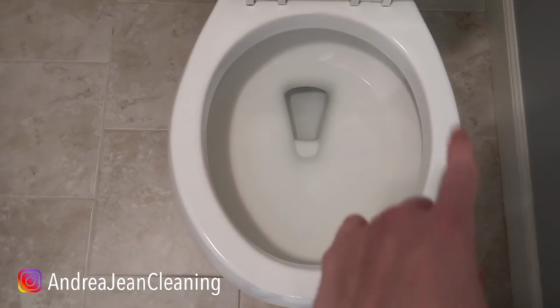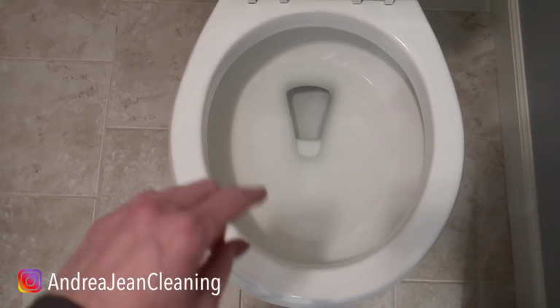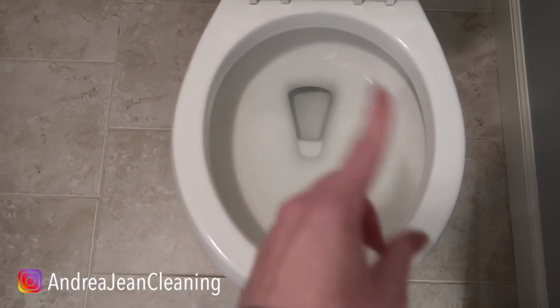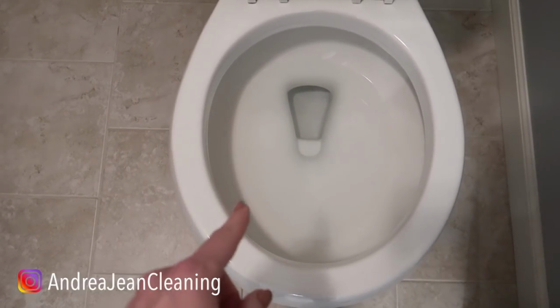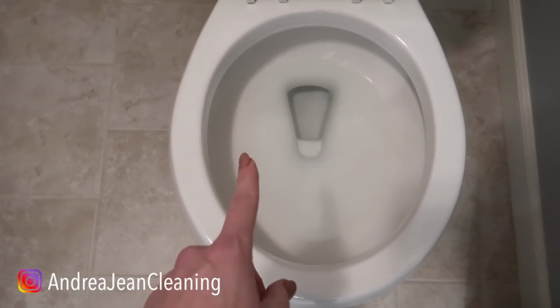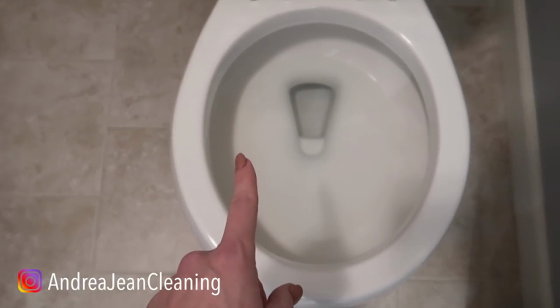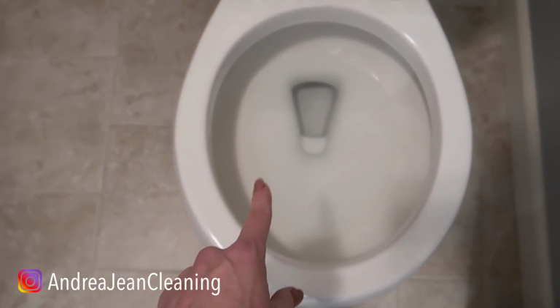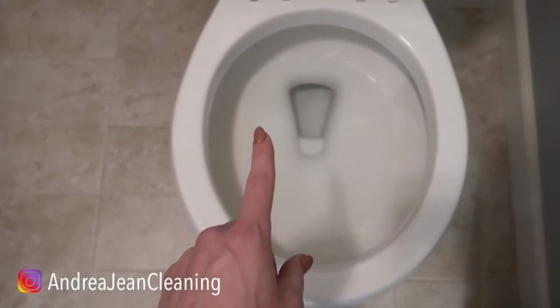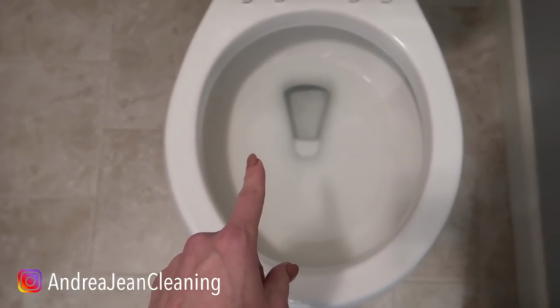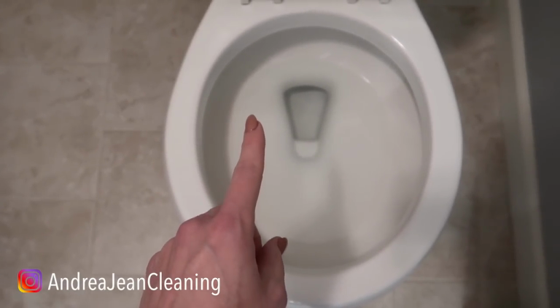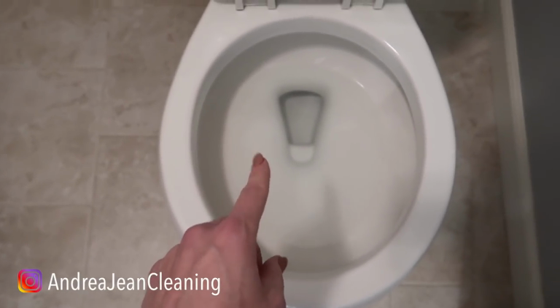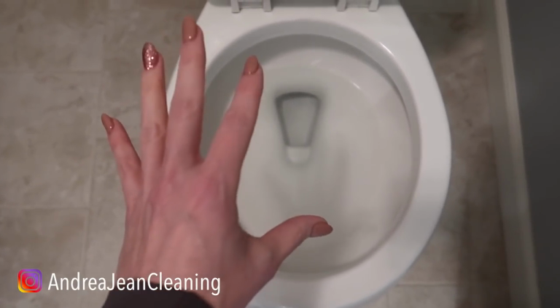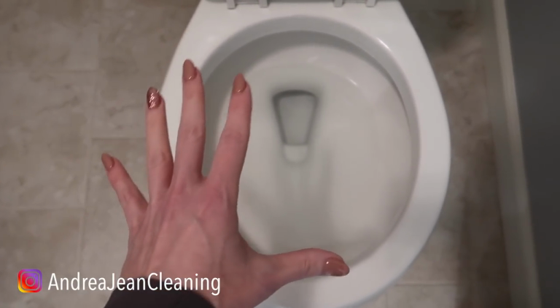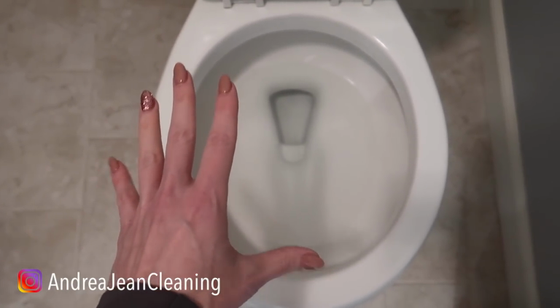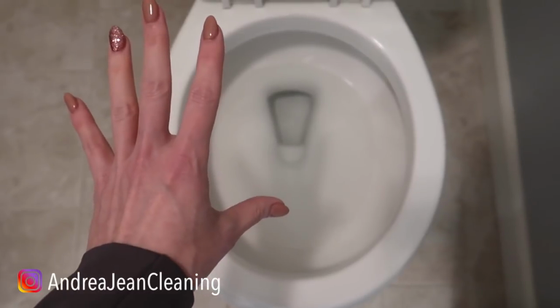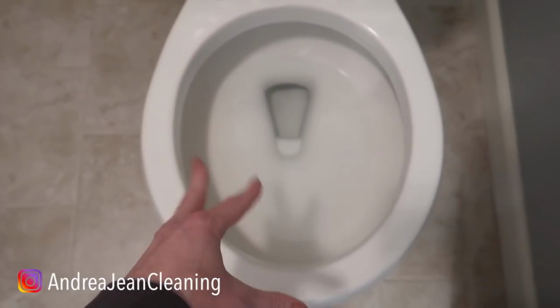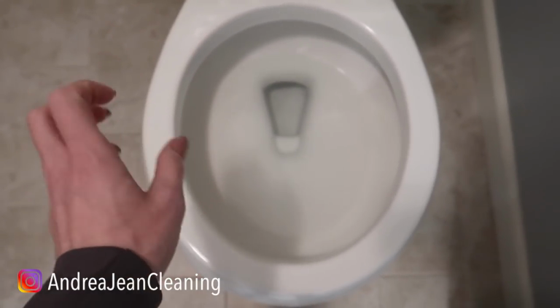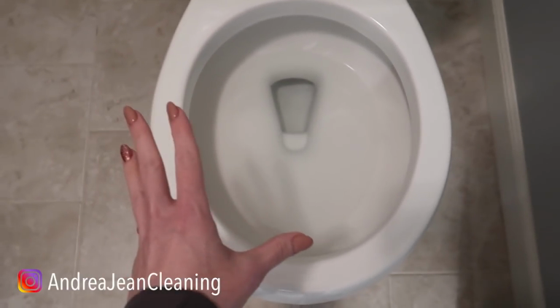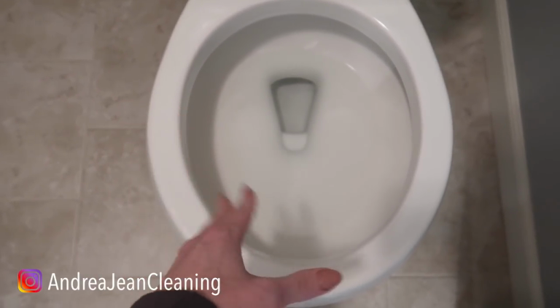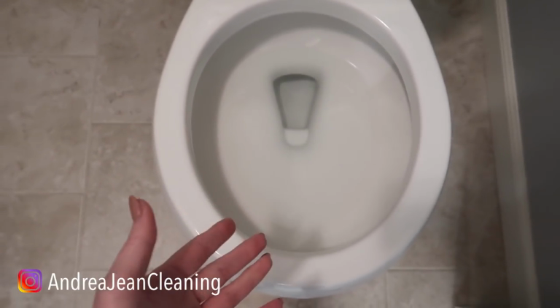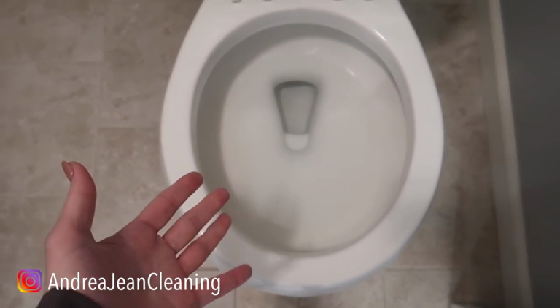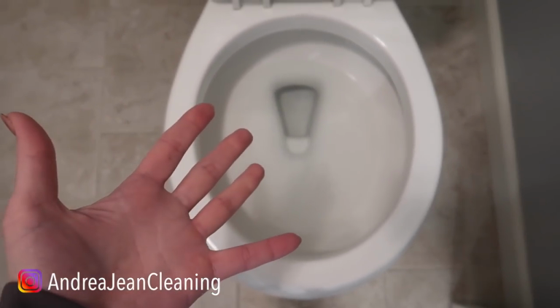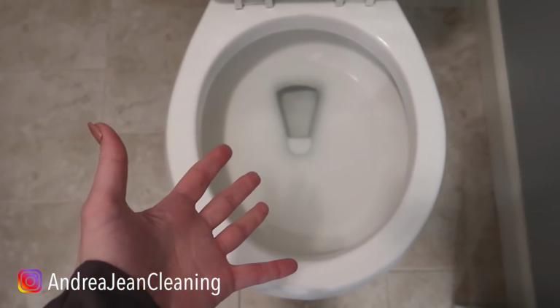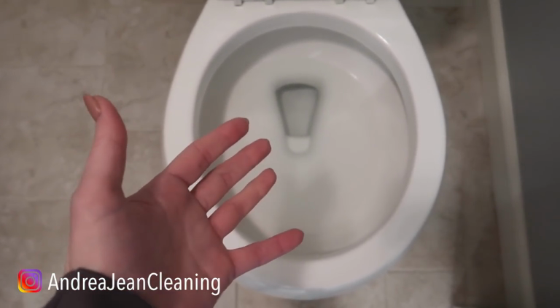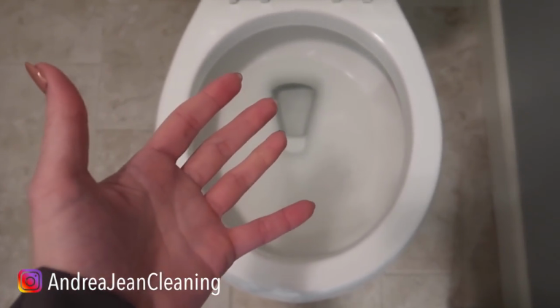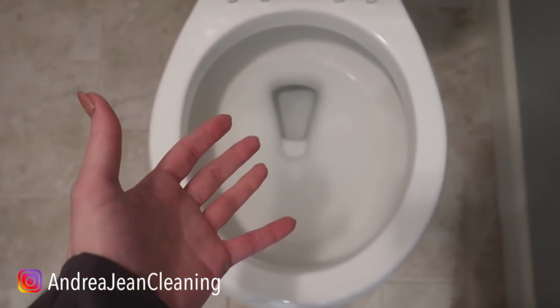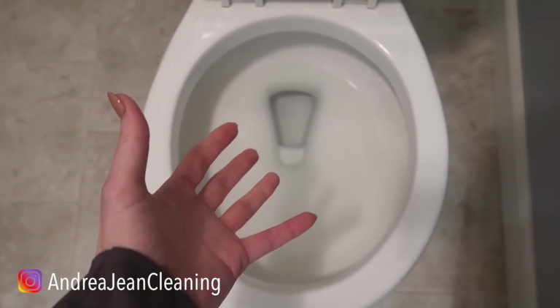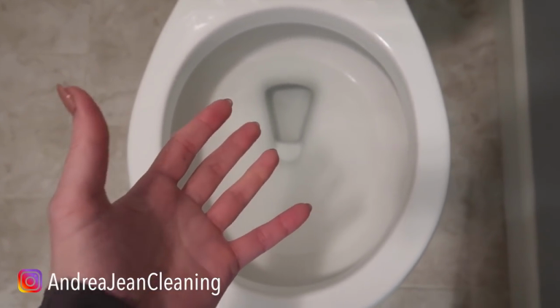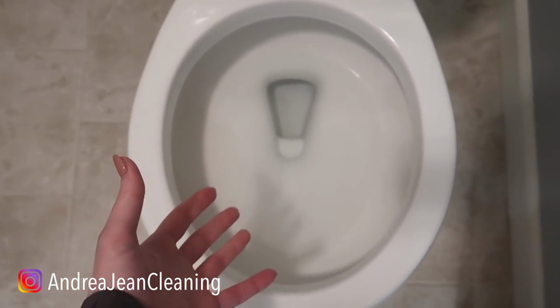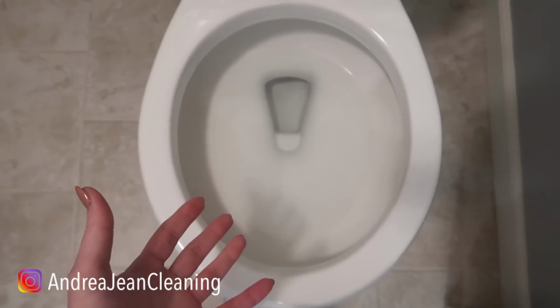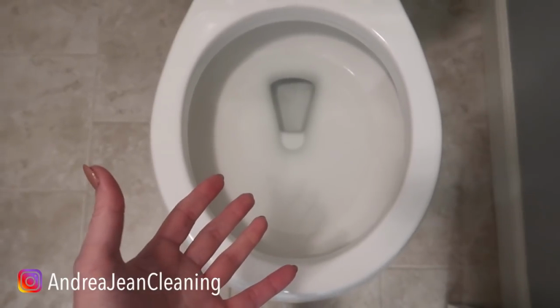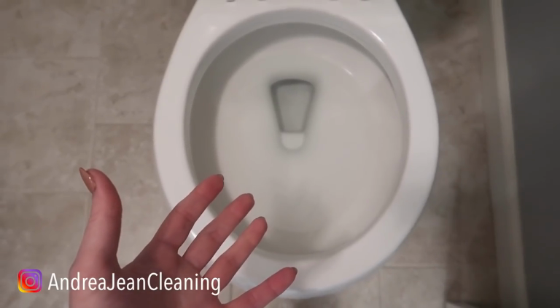That is sparkling! I have flushed this four or five times, and with each flush it smells better and better. It is shiny, it is white — it is true porcelain.